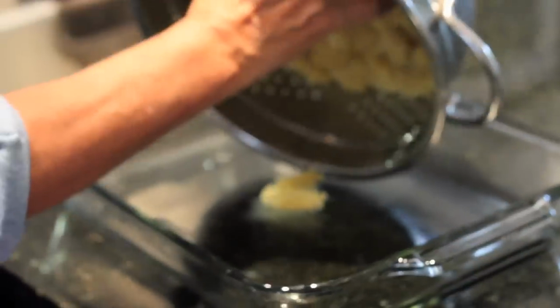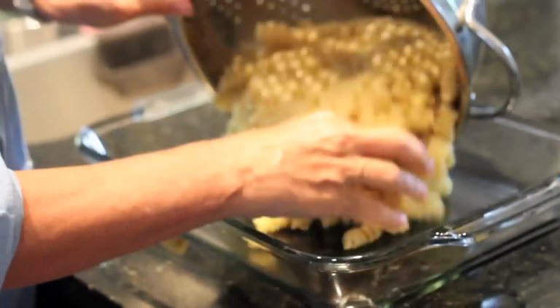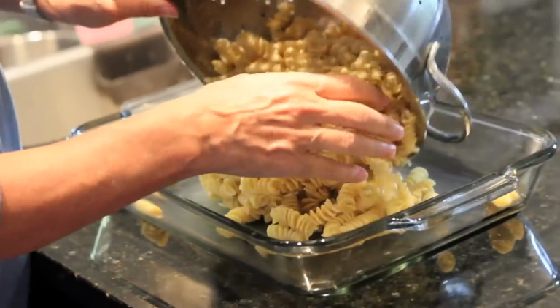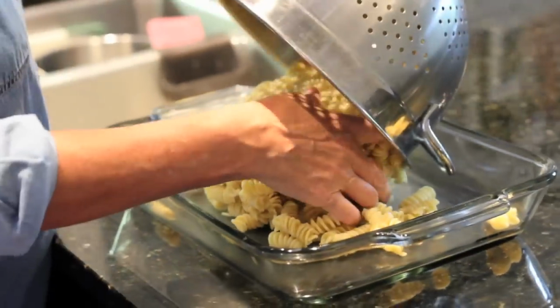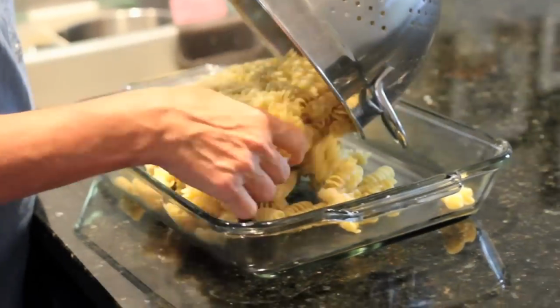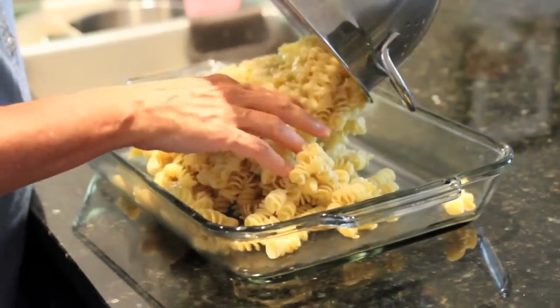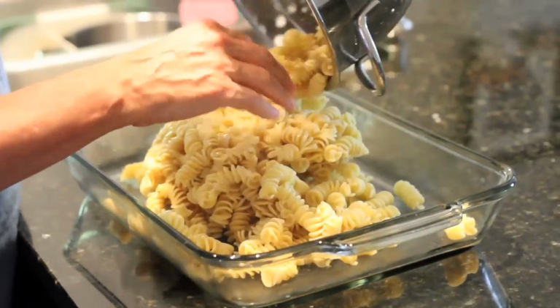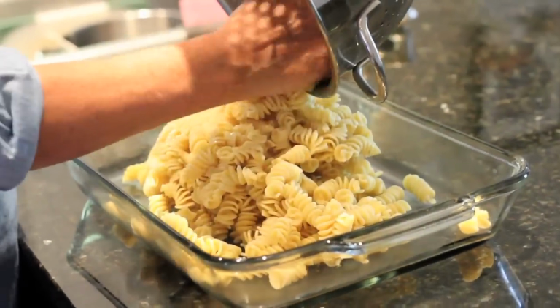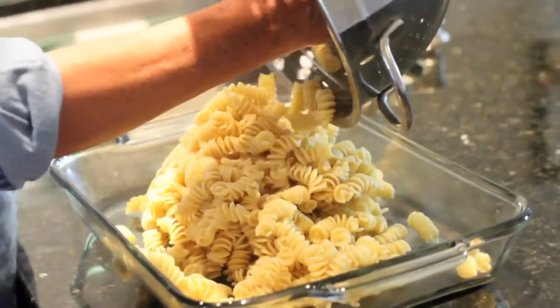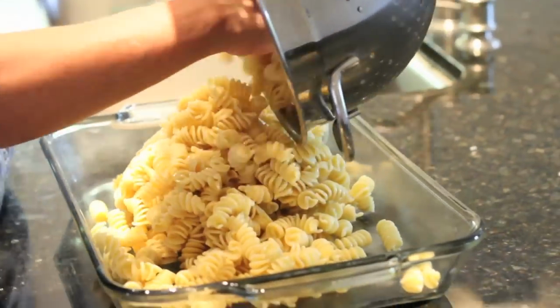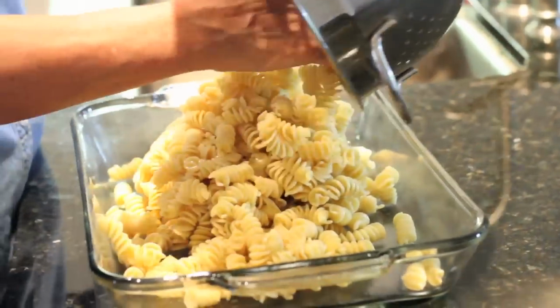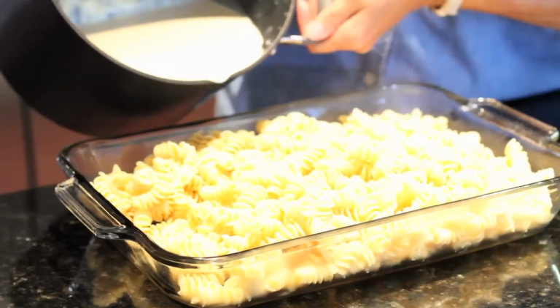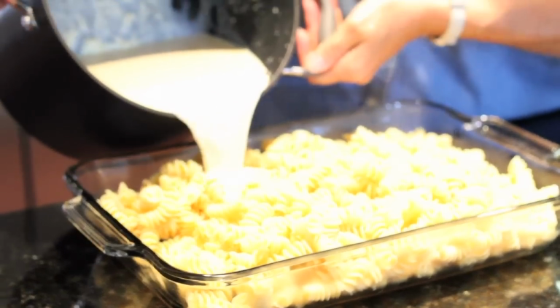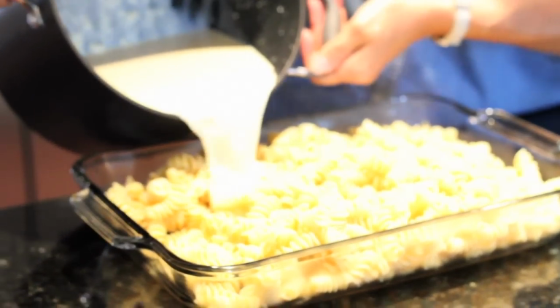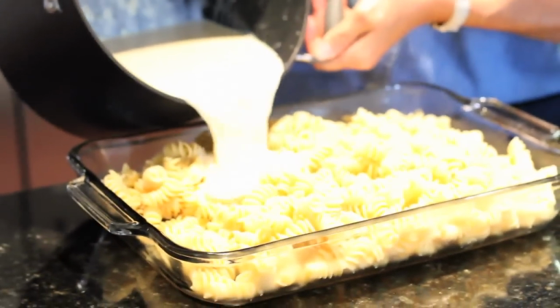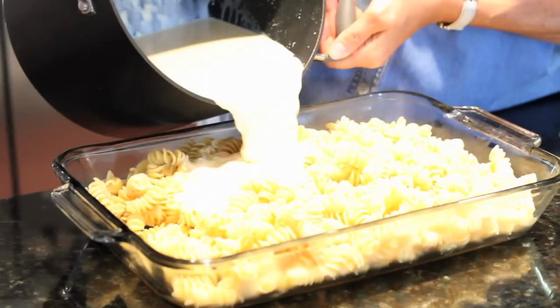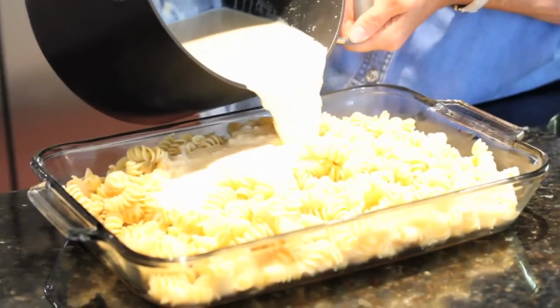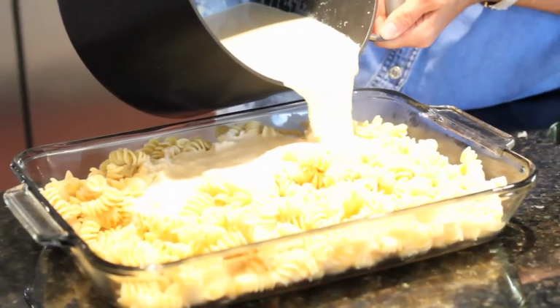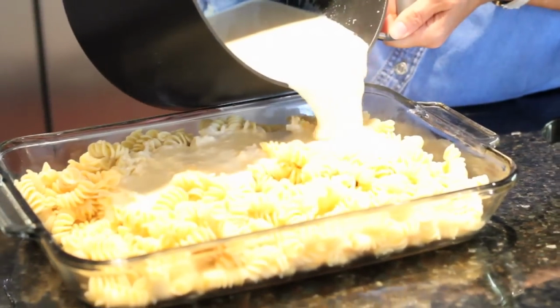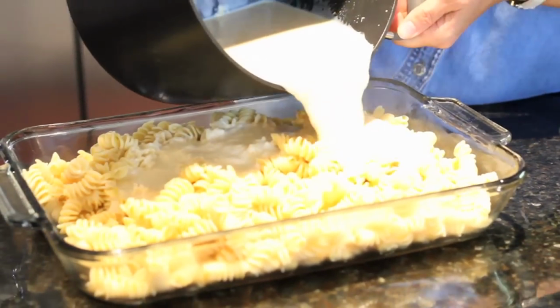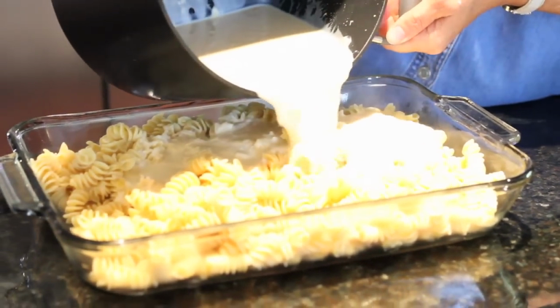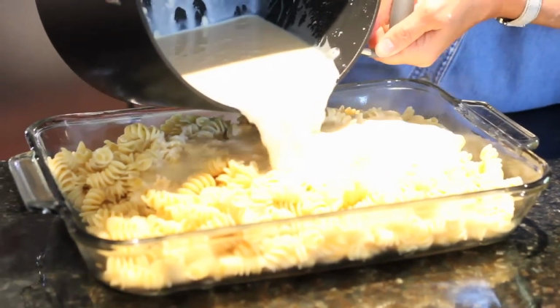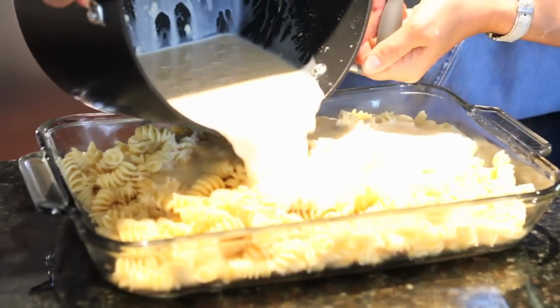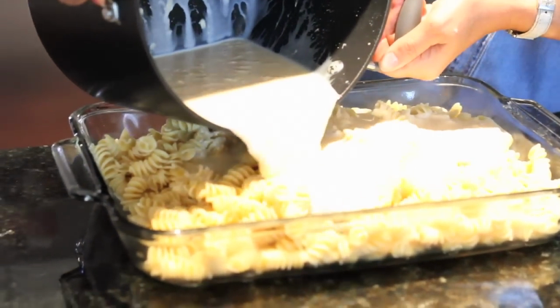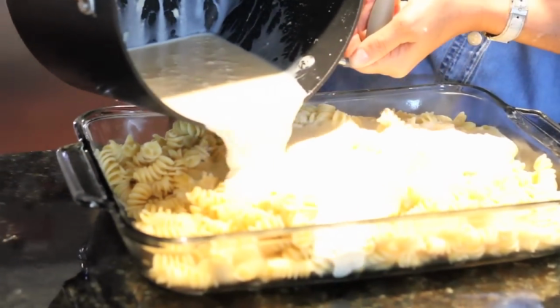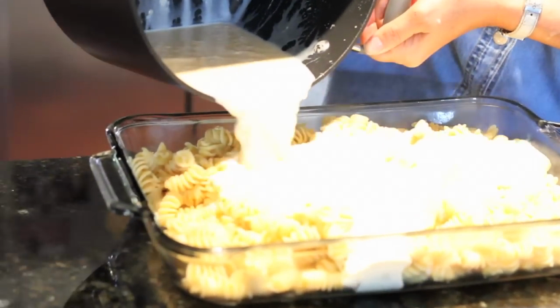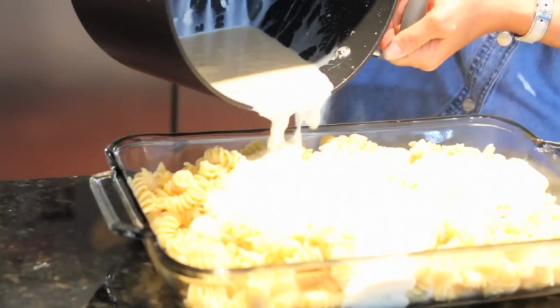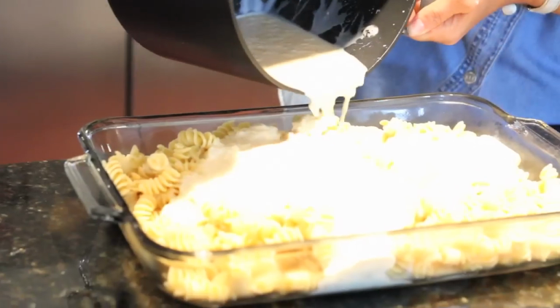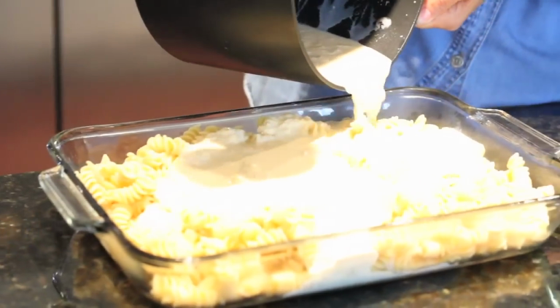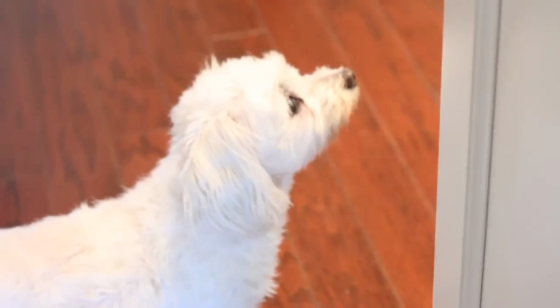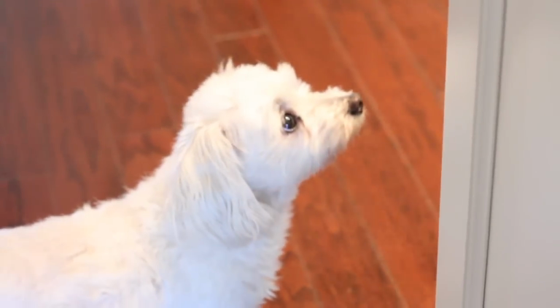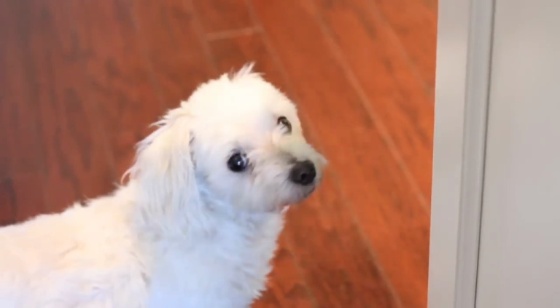Put the macaroni in and pour it all in. Does that smell good?